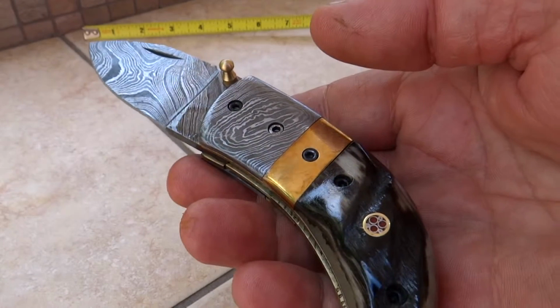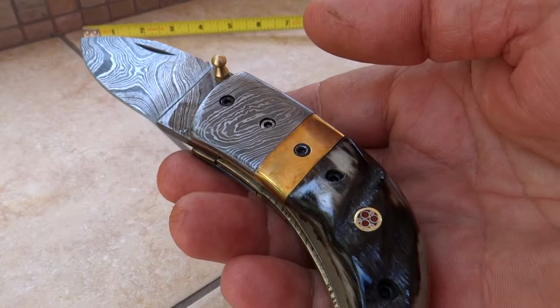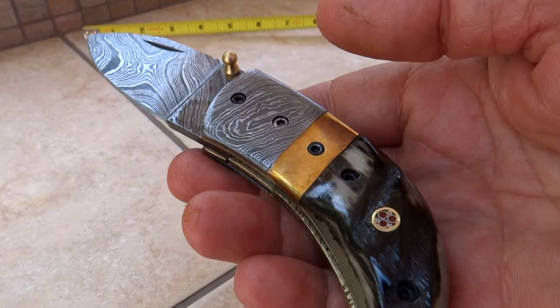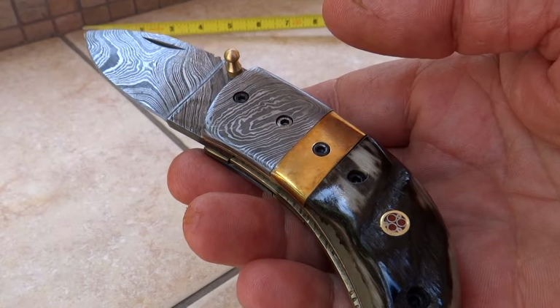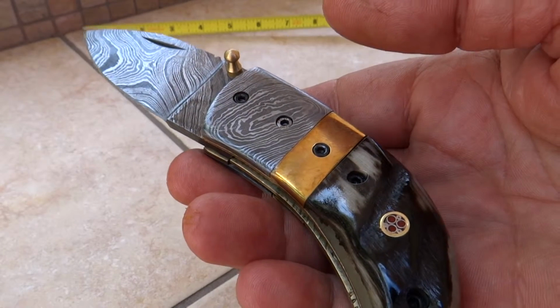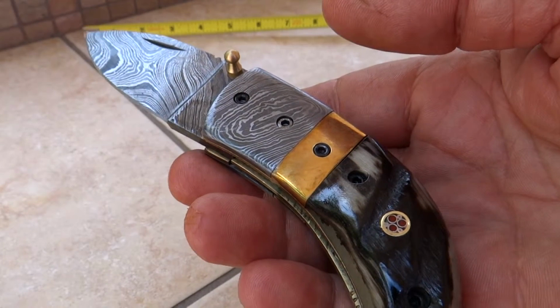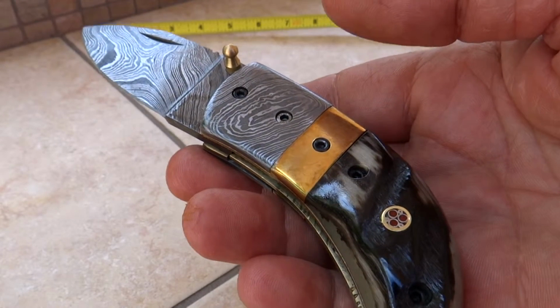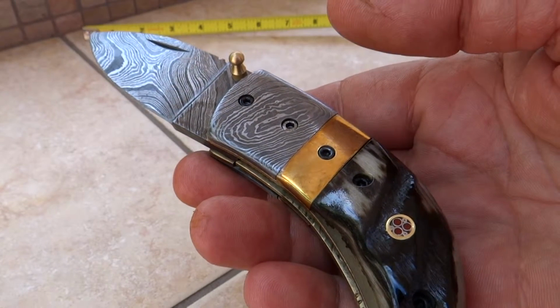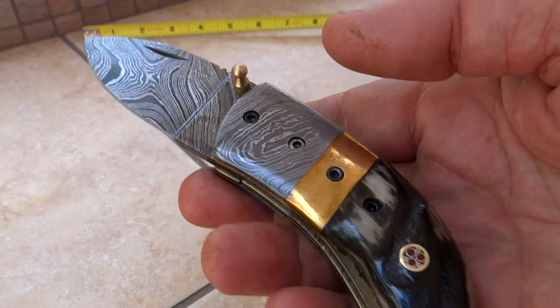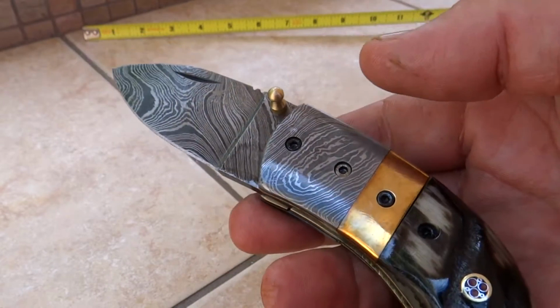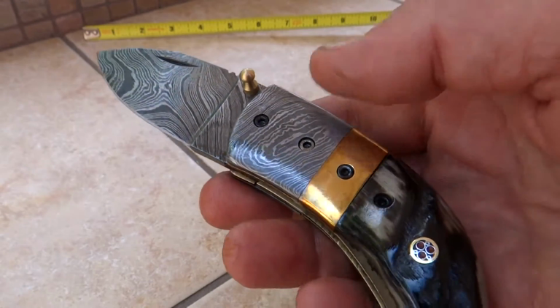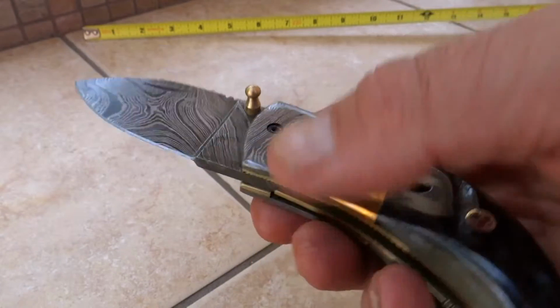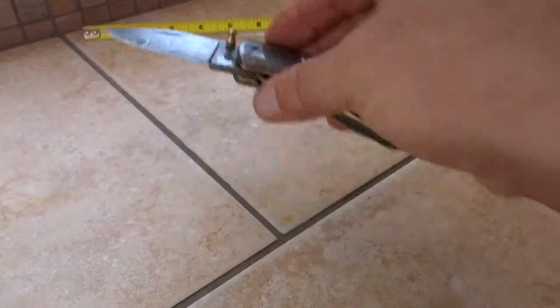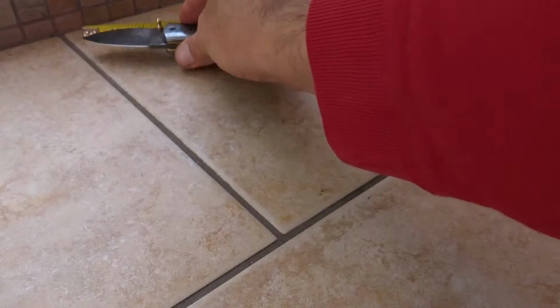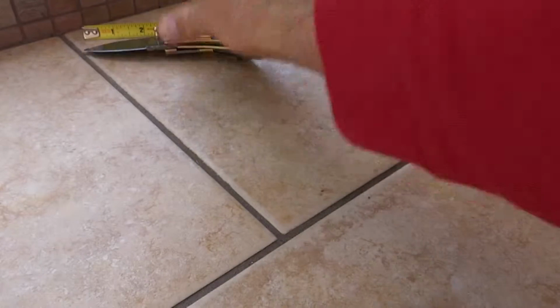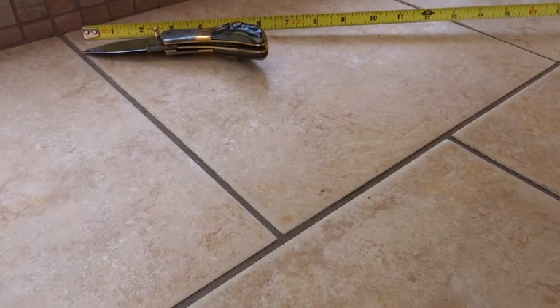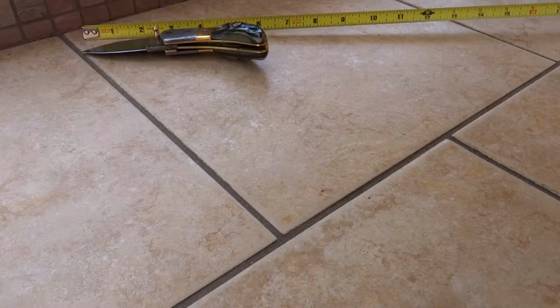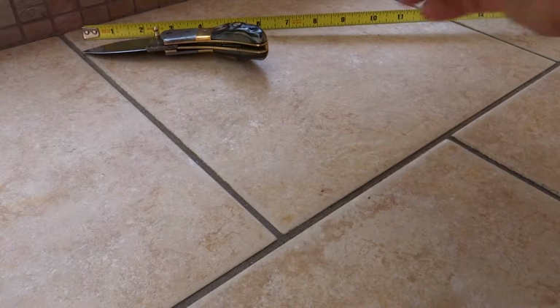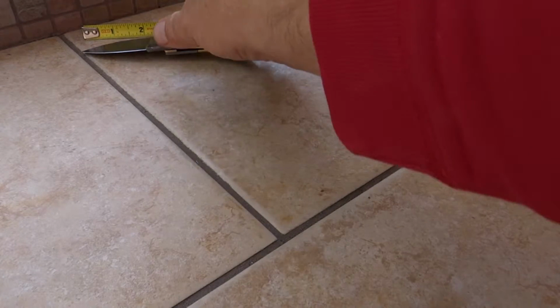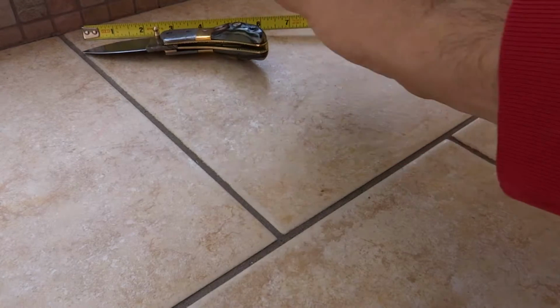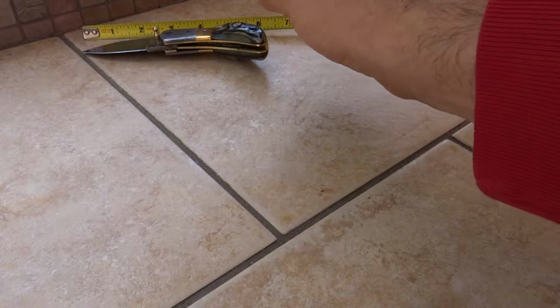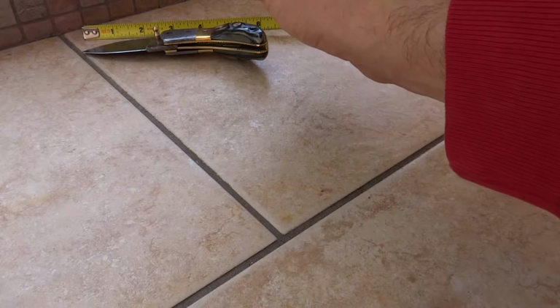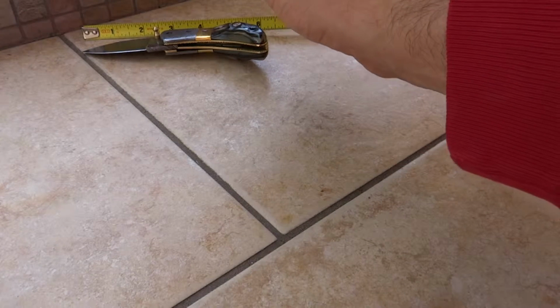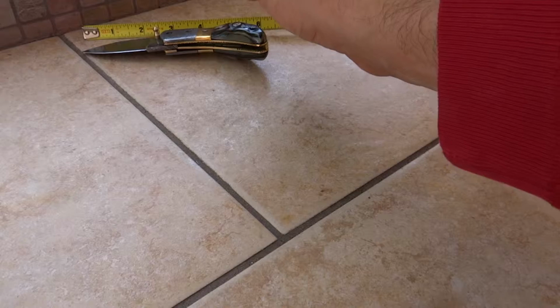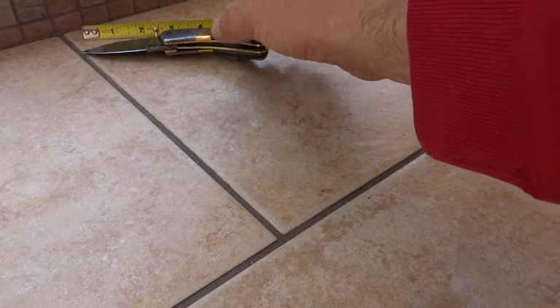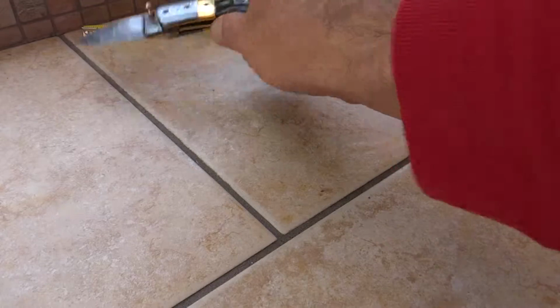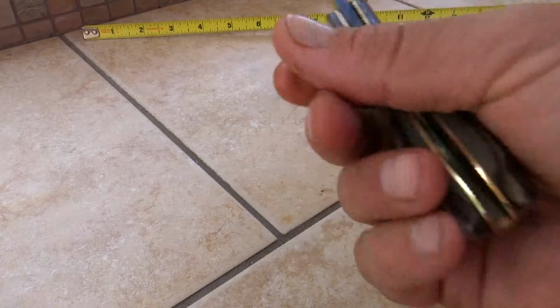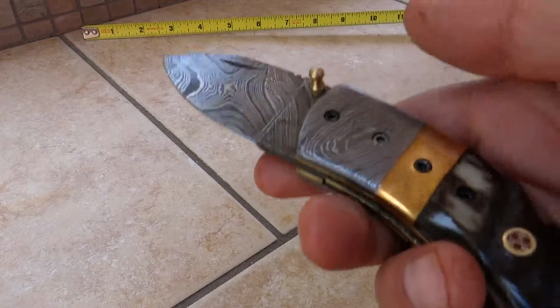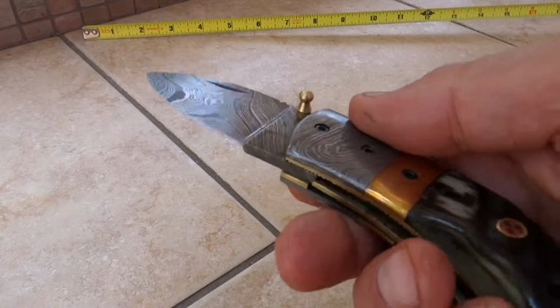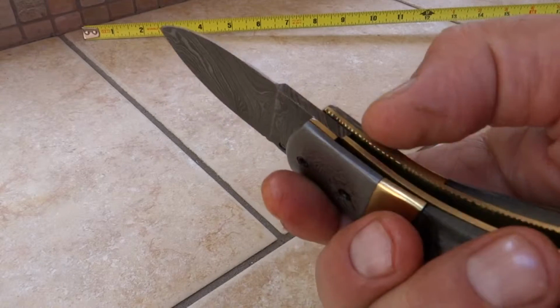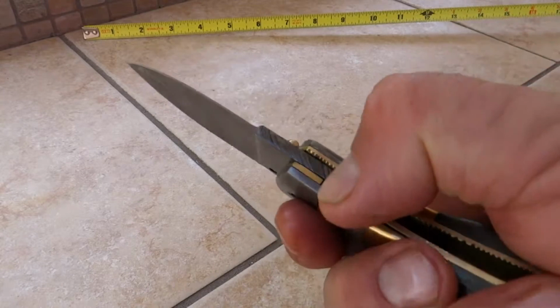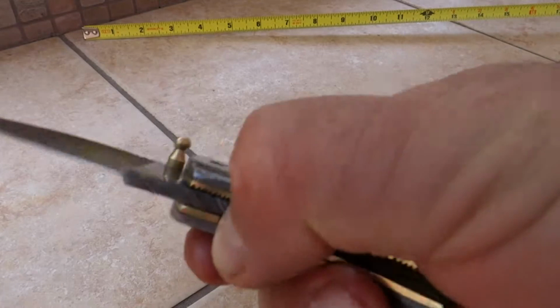This is the Rustic Thumb, the DKC-114. This knife comes in at about eight inches. The blade is about two and a quarter to two and a half inches. Beautiful piece here, with a liner lock.